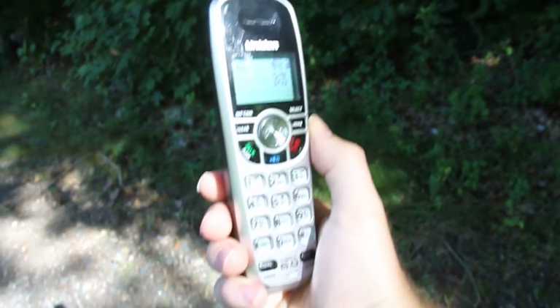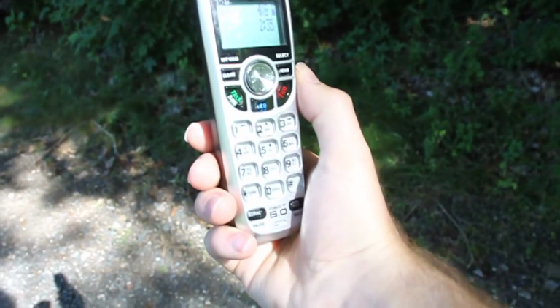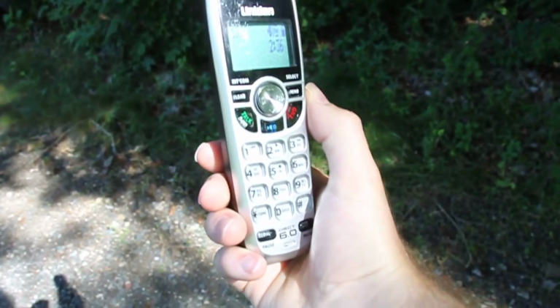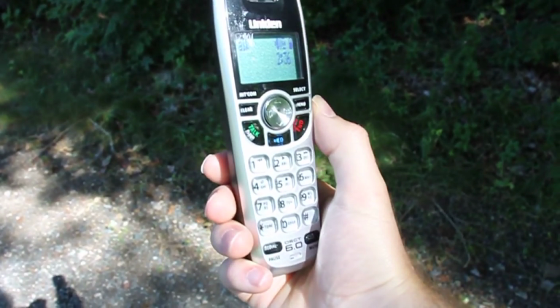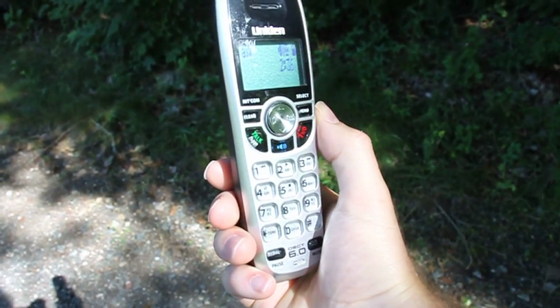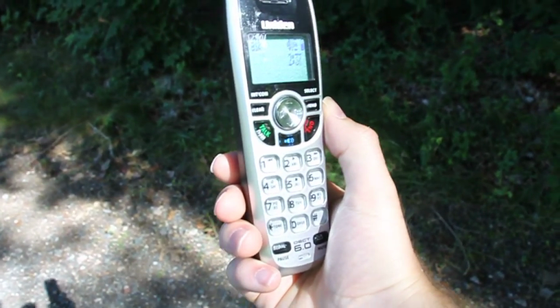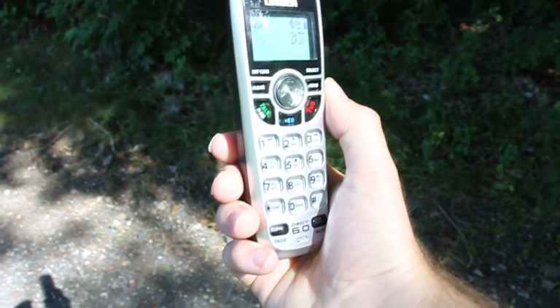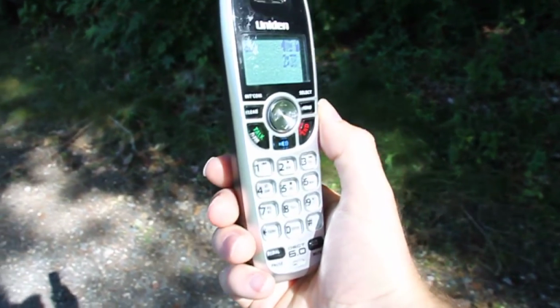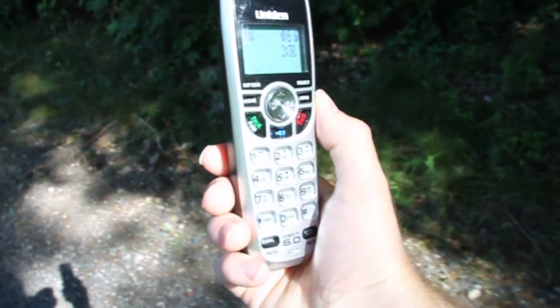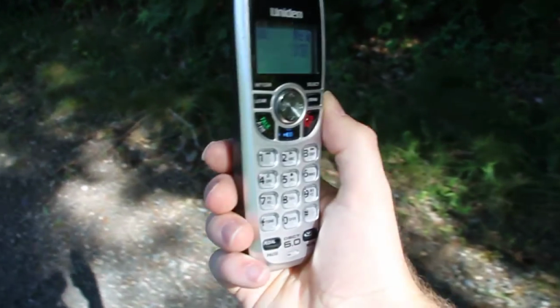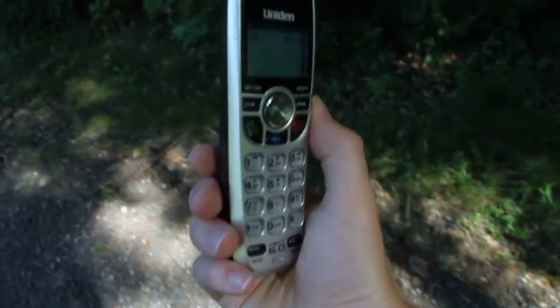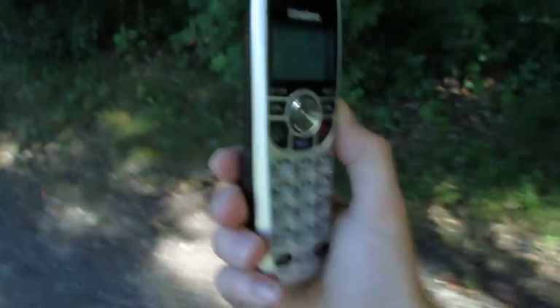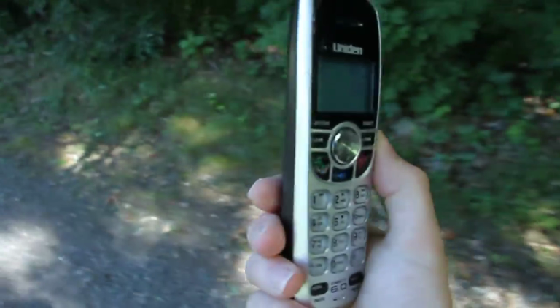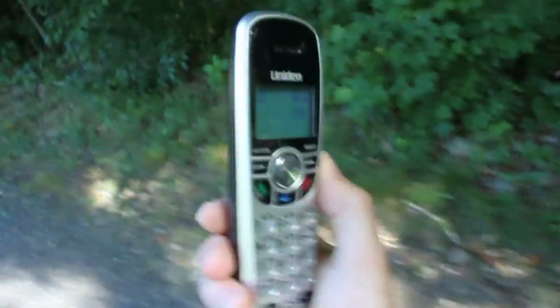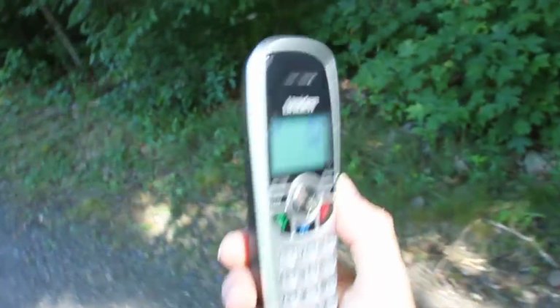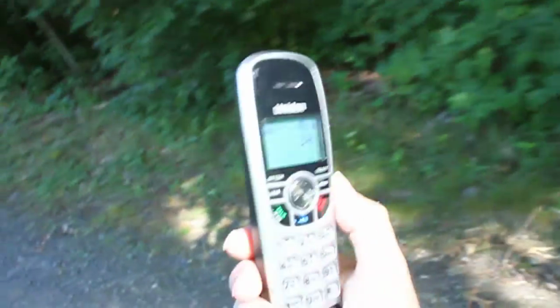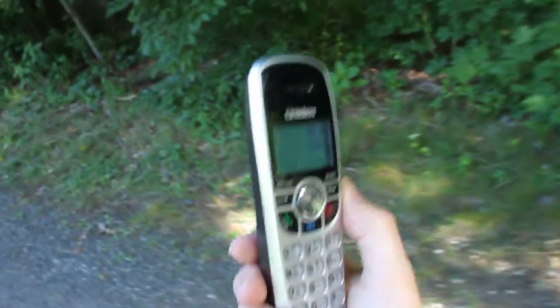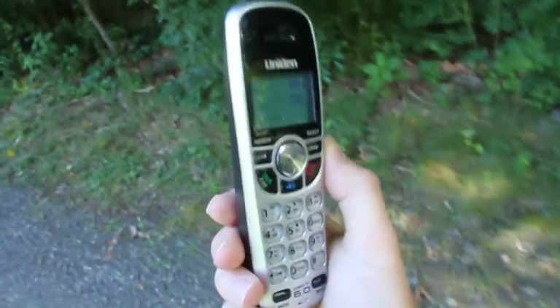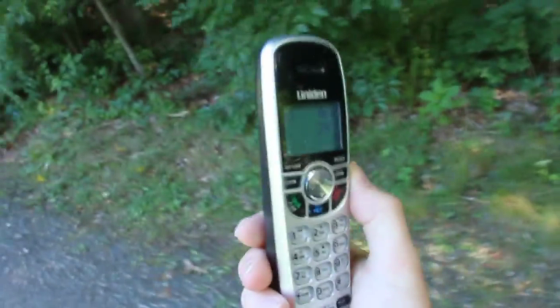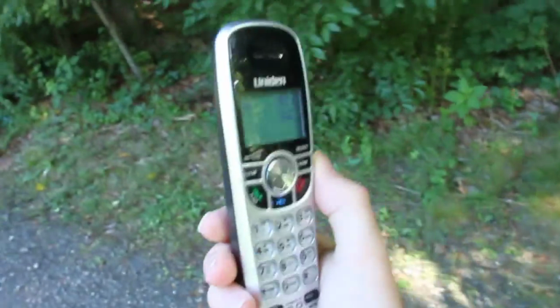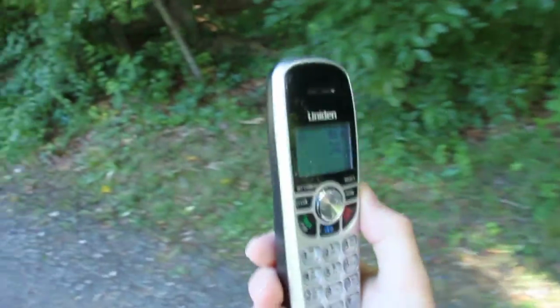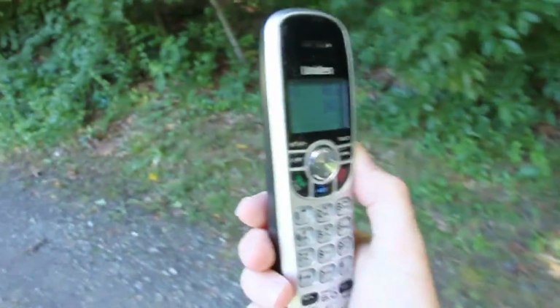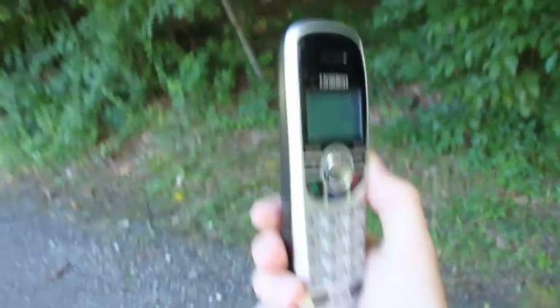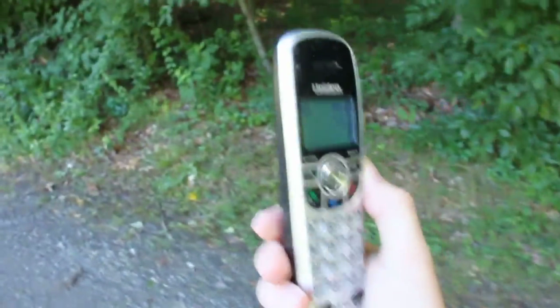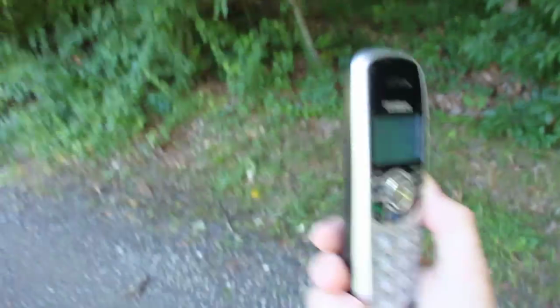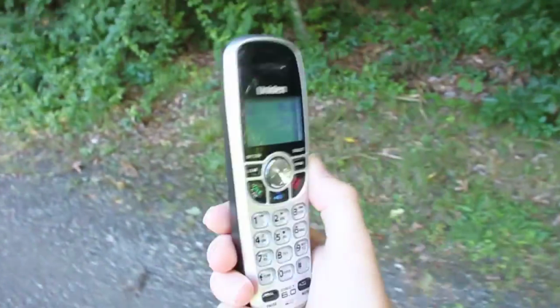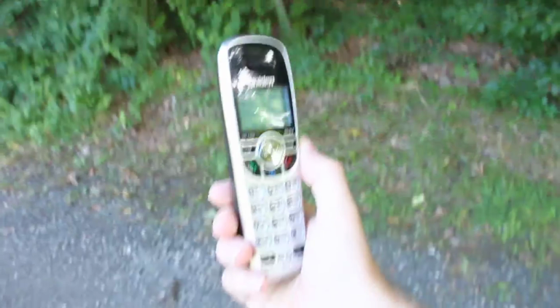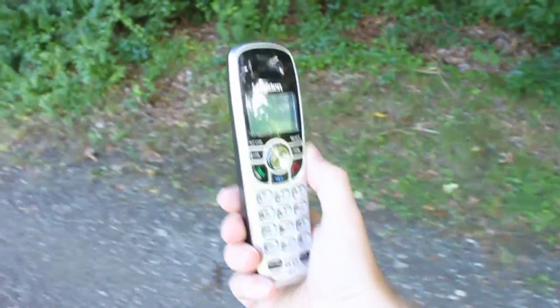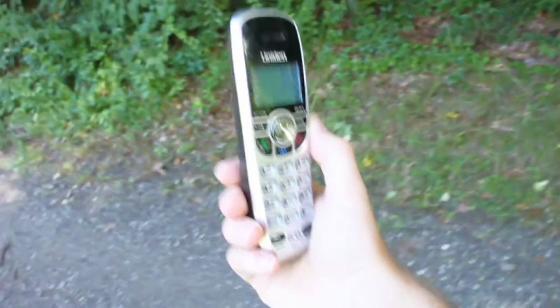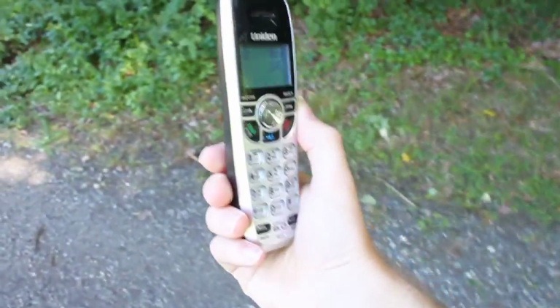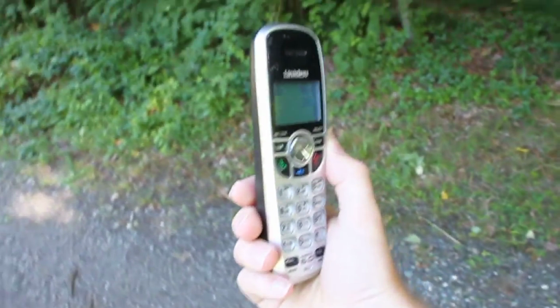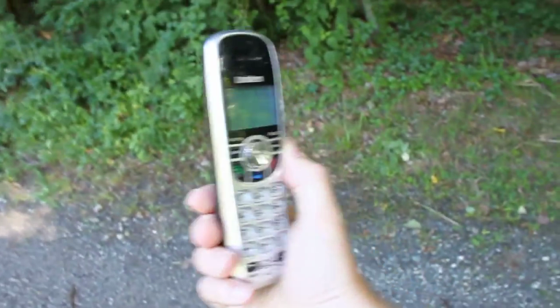We encourage you to recycle — return with your already used wood-handled John's Berry Box. Refill it. You get a nice... 525 feet.